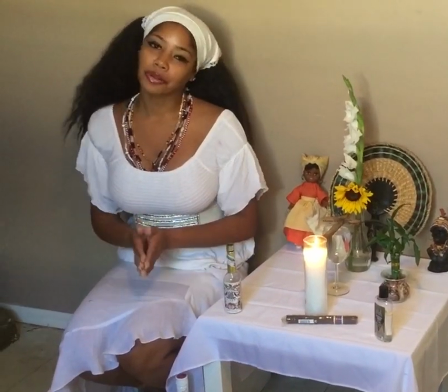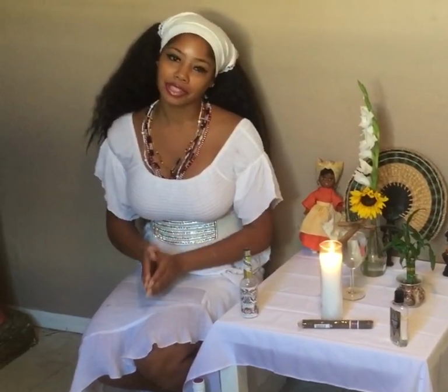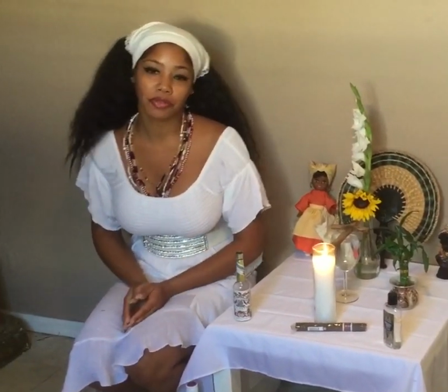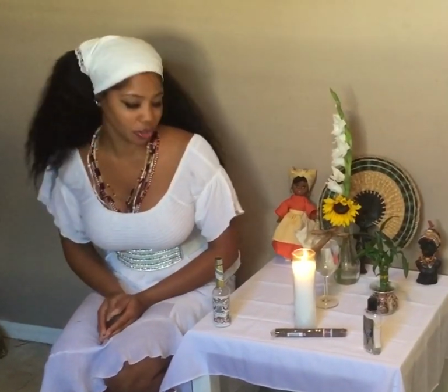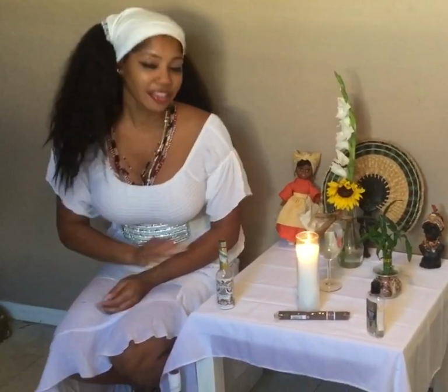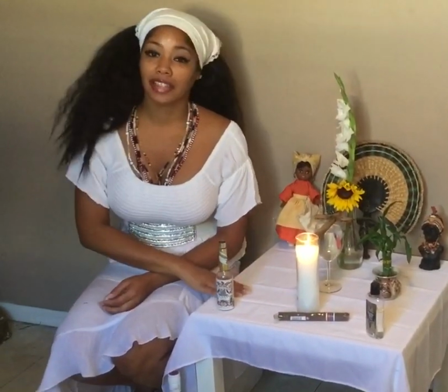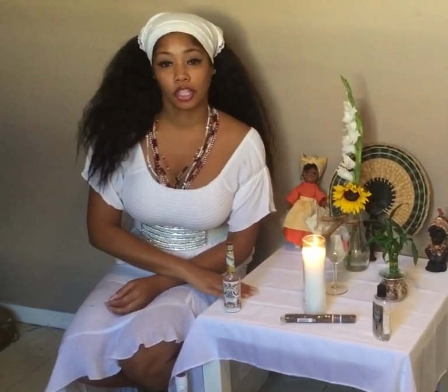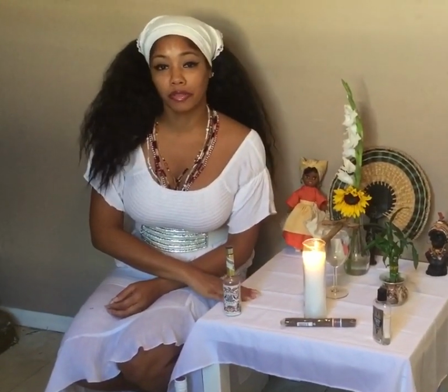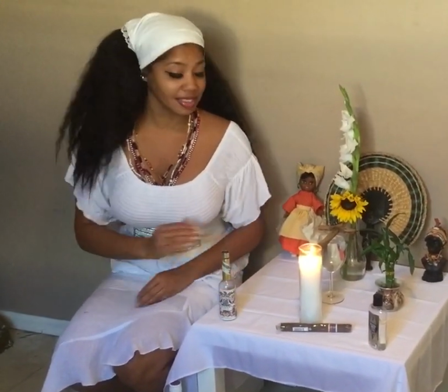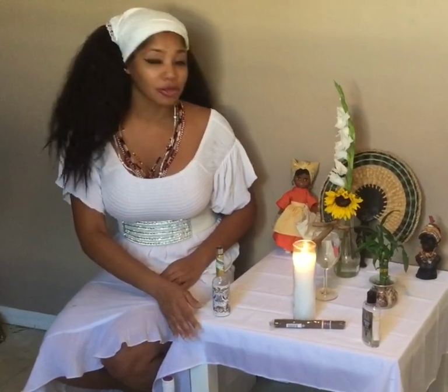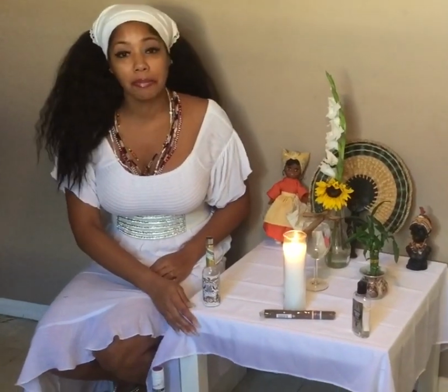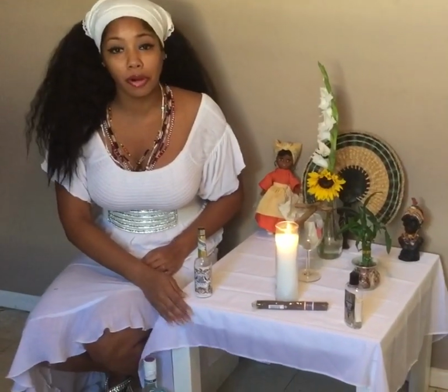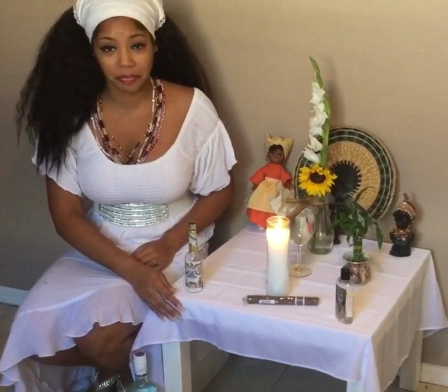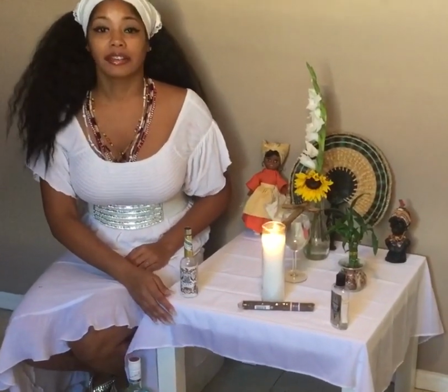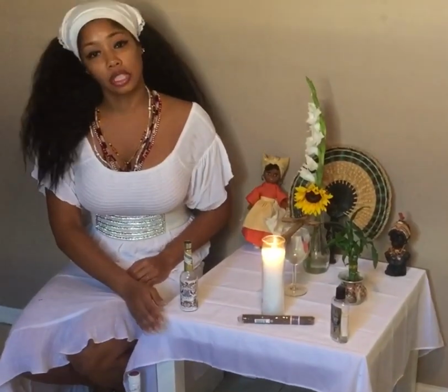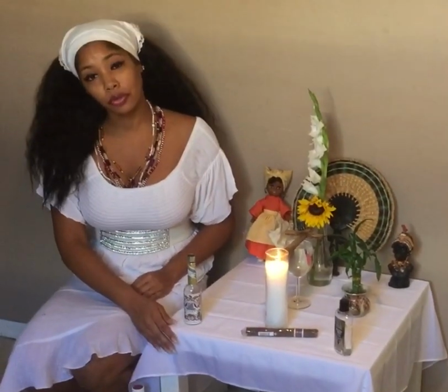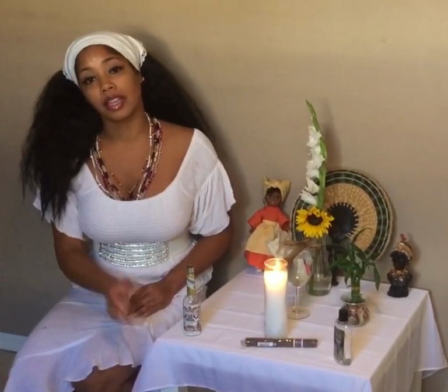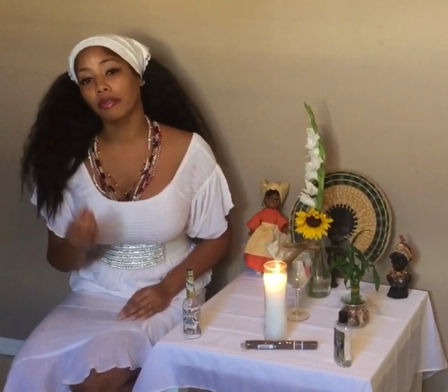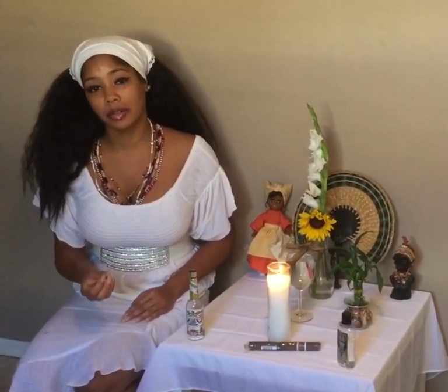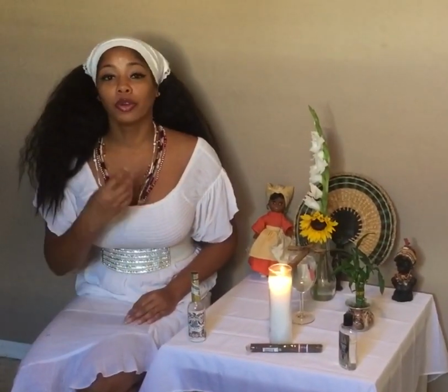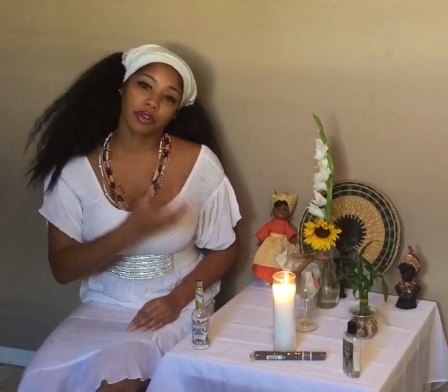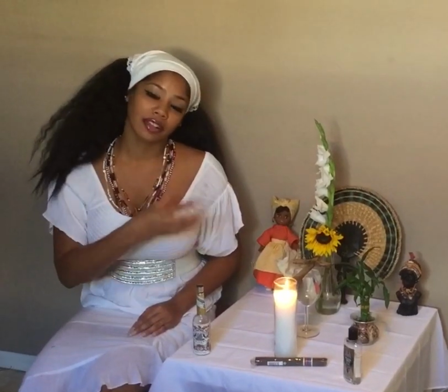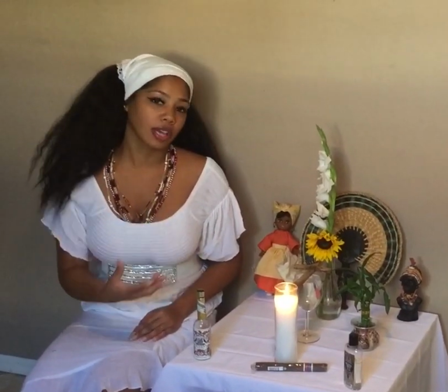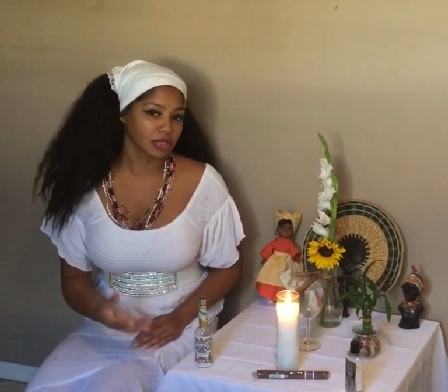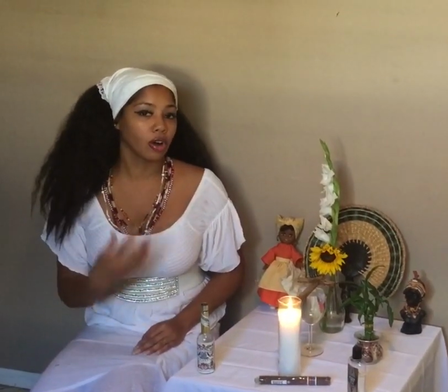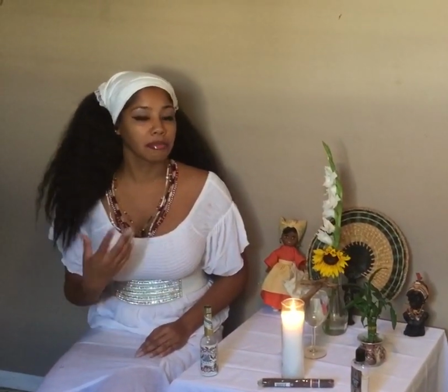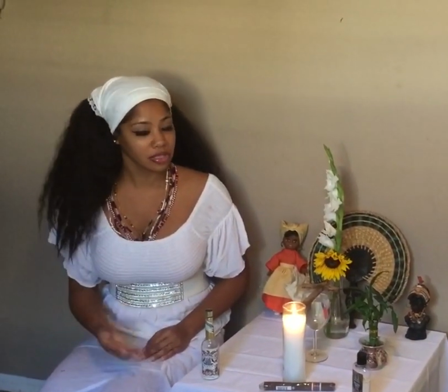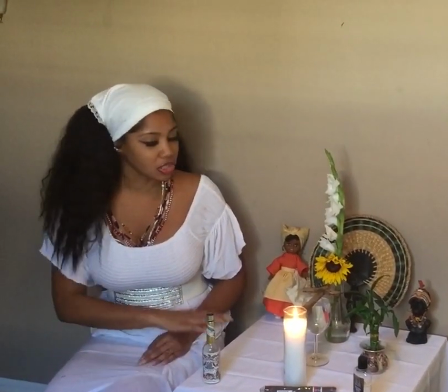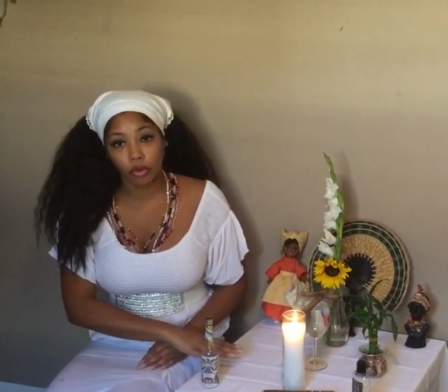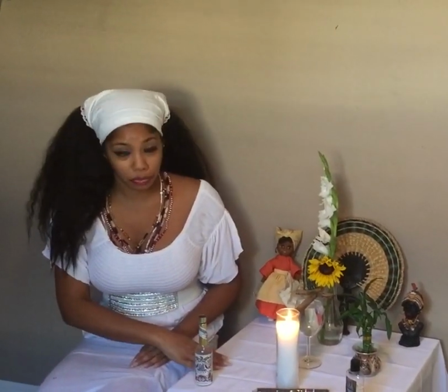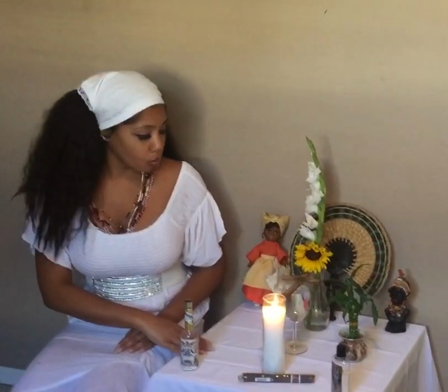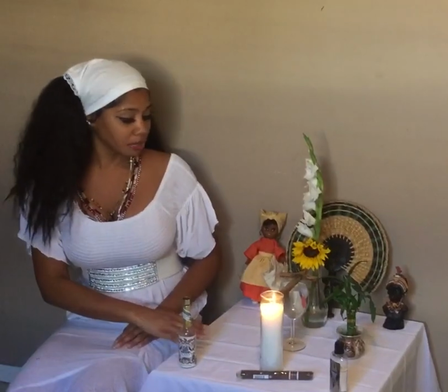A few disclaimers before I get started — this is not my actual Boveda. This is a sample Boveda I've set up just for you, because how I was brought up, we do not record our sacred items such as our altars and Boveda. So this is just for display purposes.